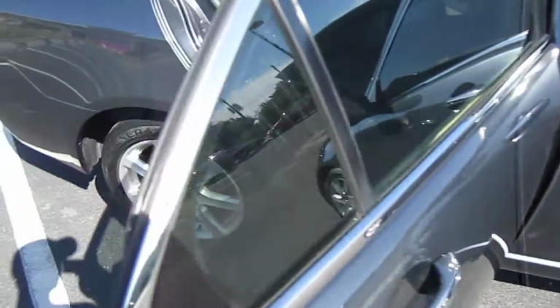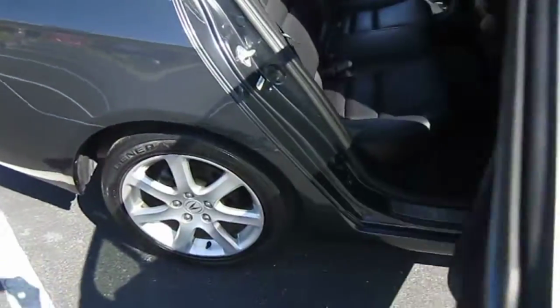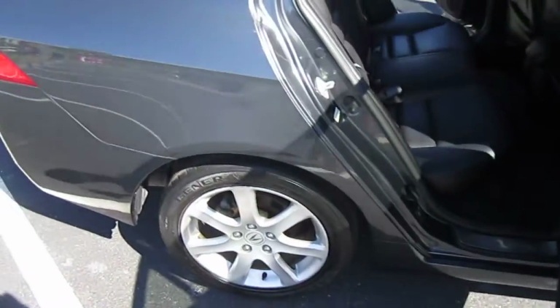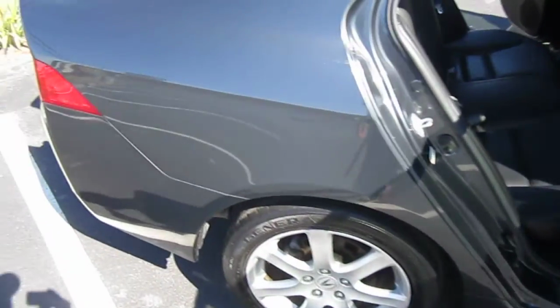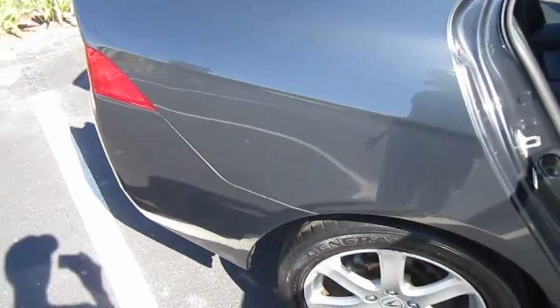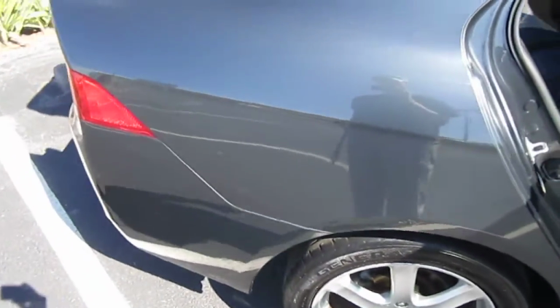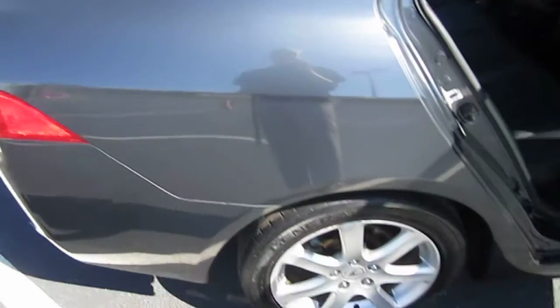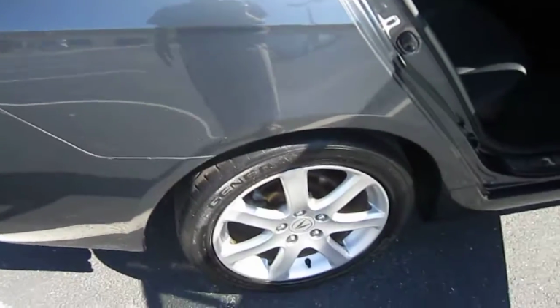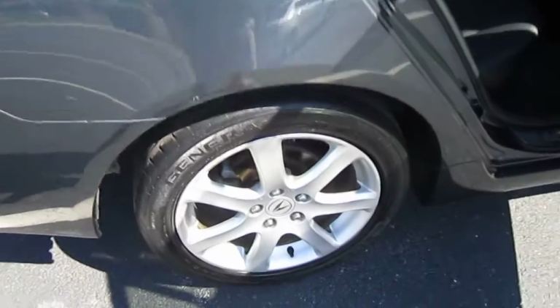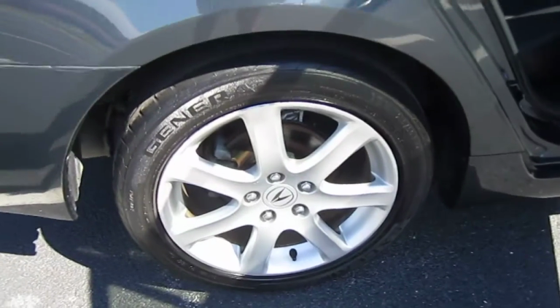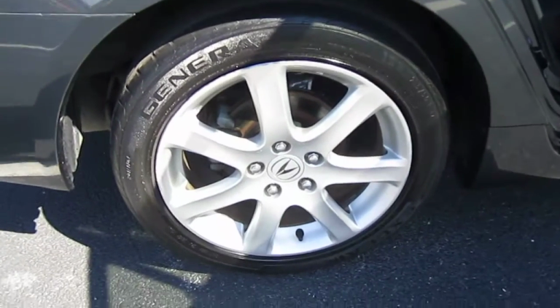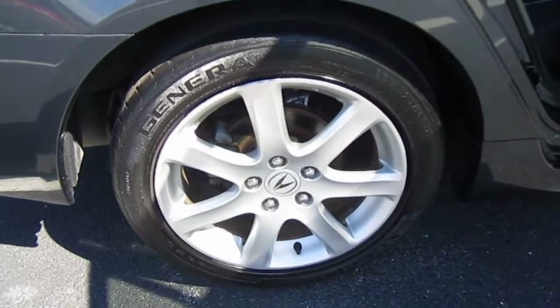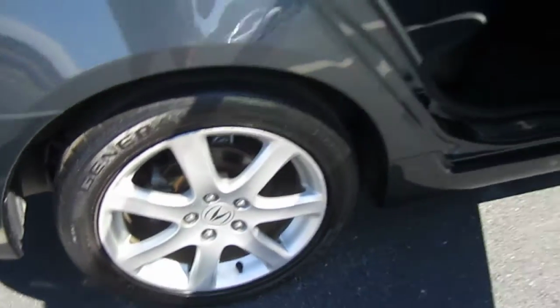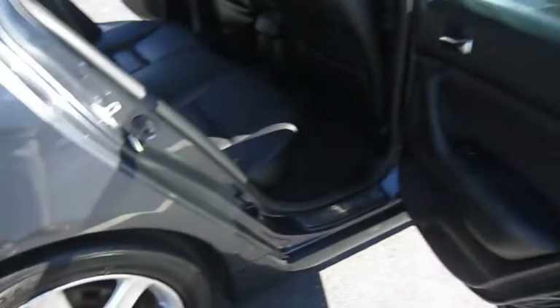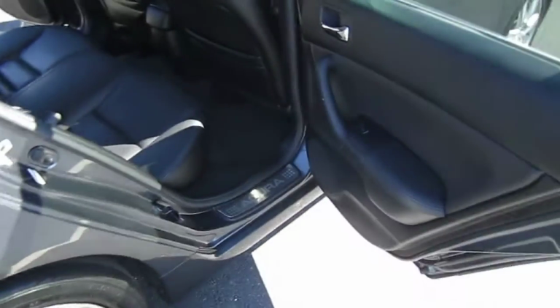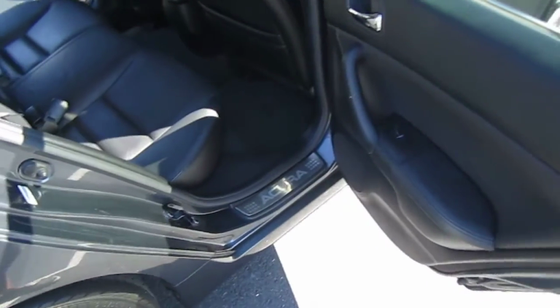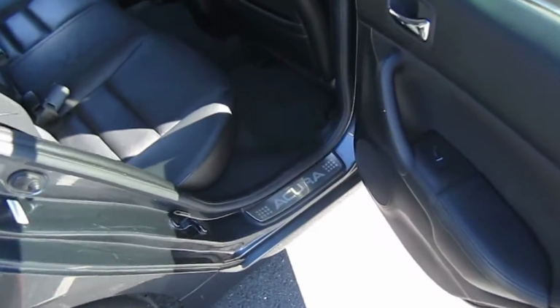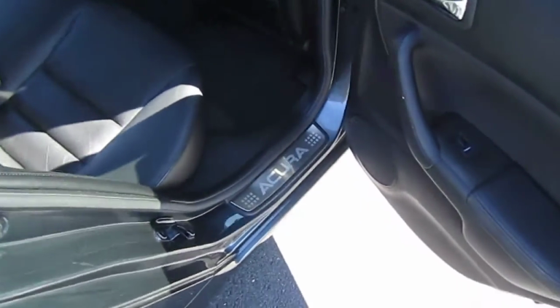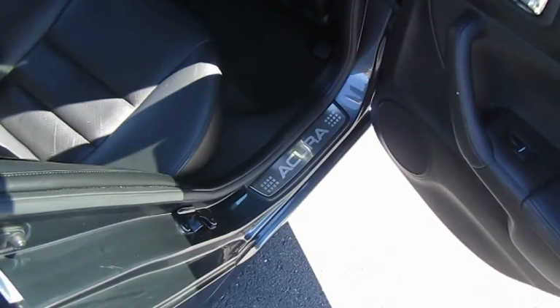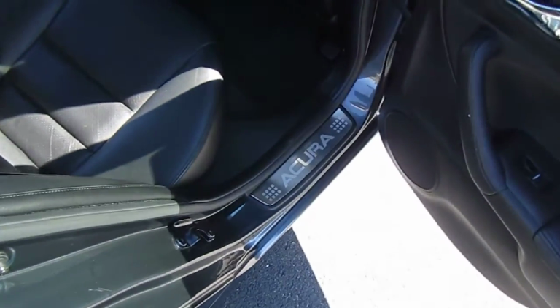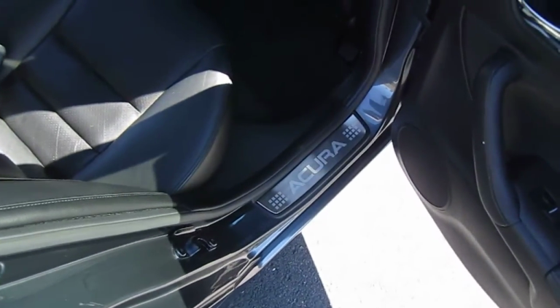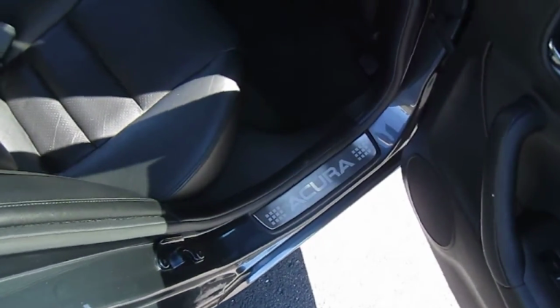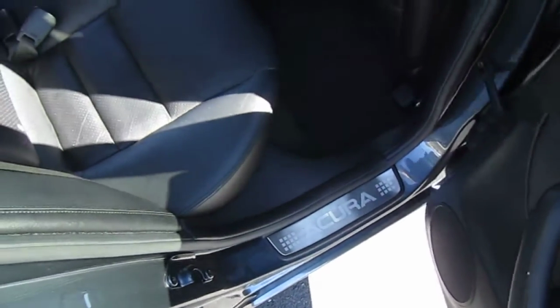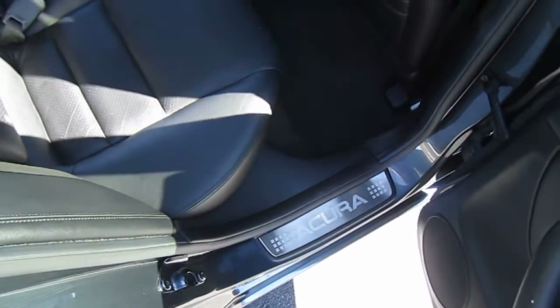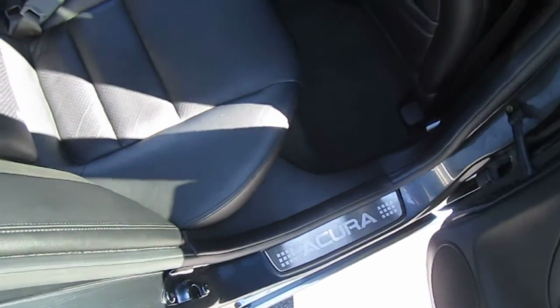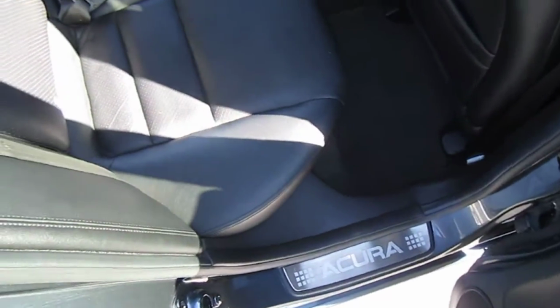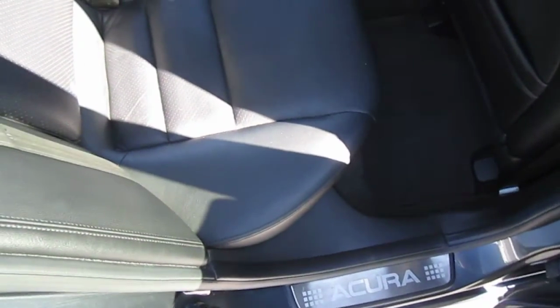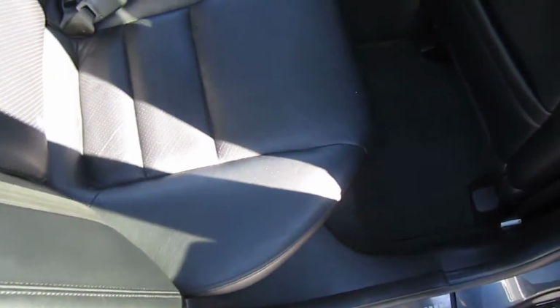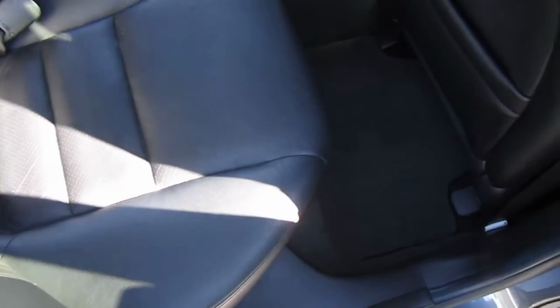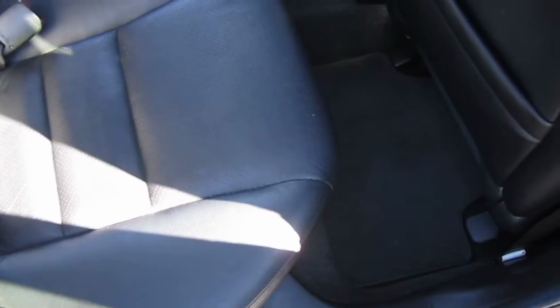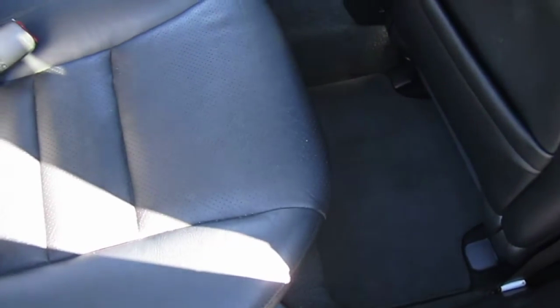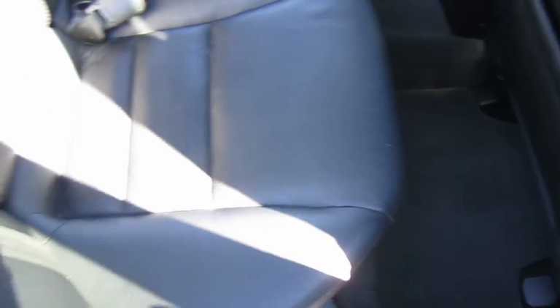Very nice condition on this side — no dings or dents, no scratches. Four-wheel disc brakes on this one. Comes with tinted windows all the way around. It's a two-owner, no-accident, auto-check certified vehicle.